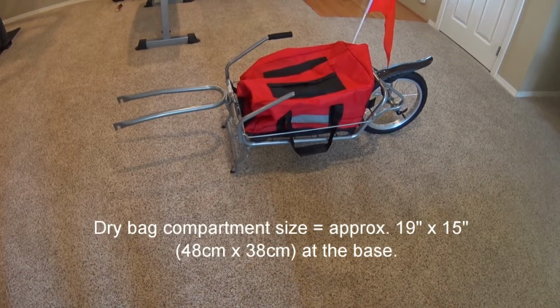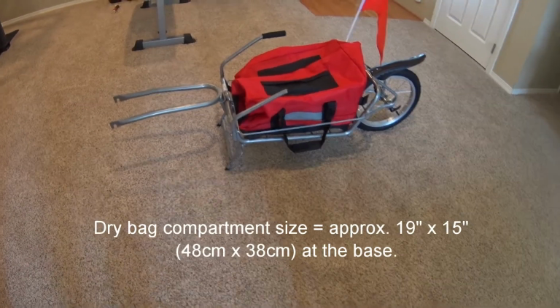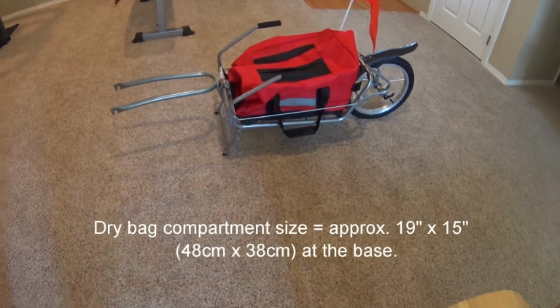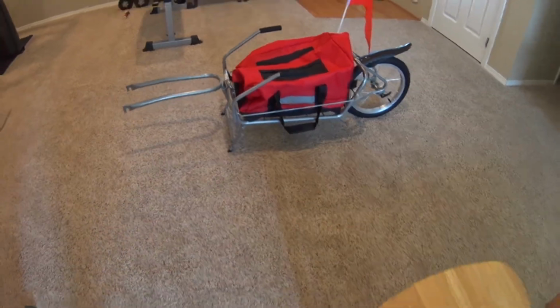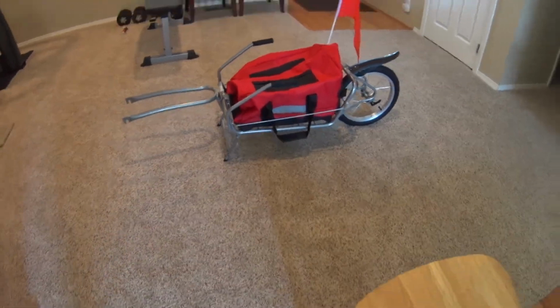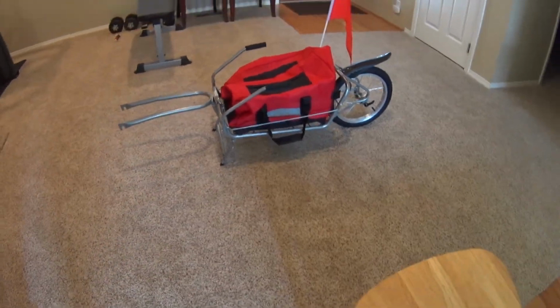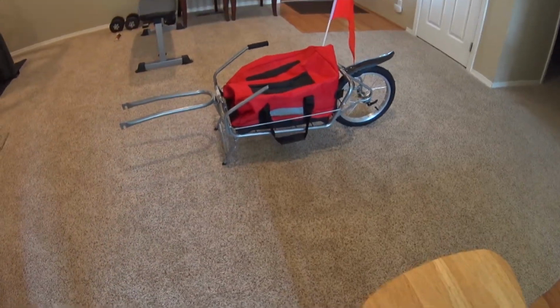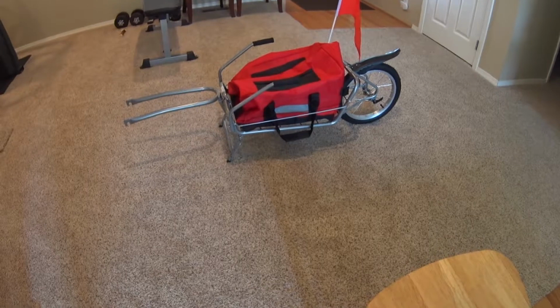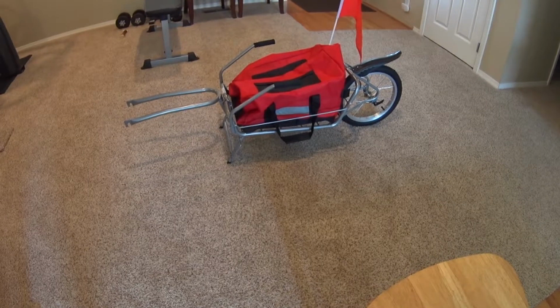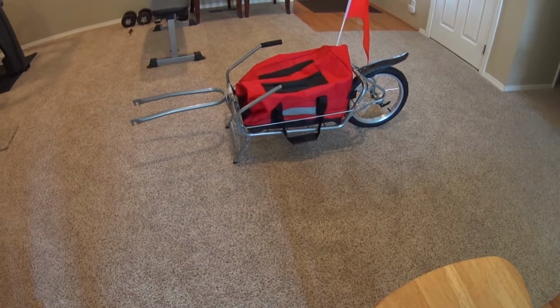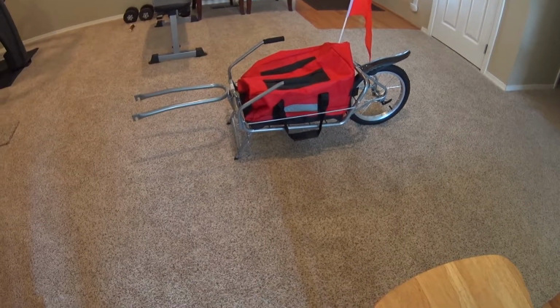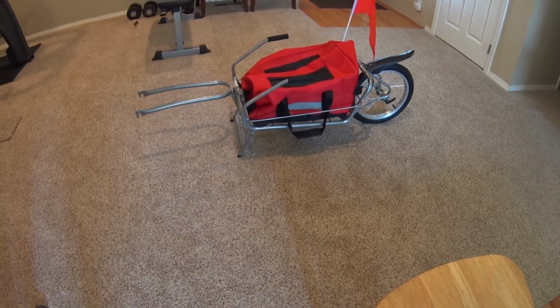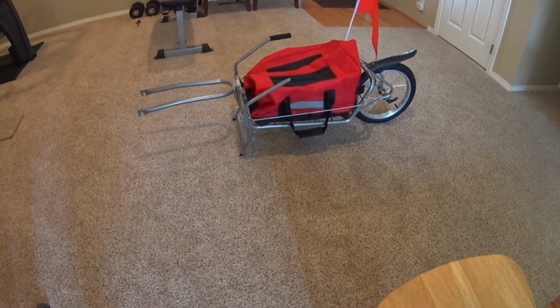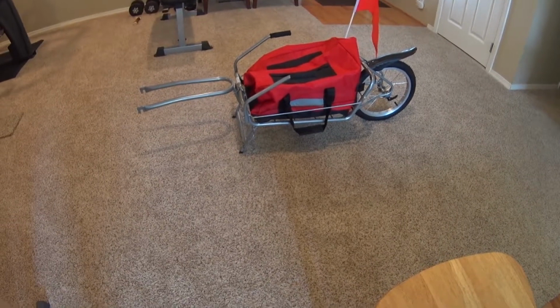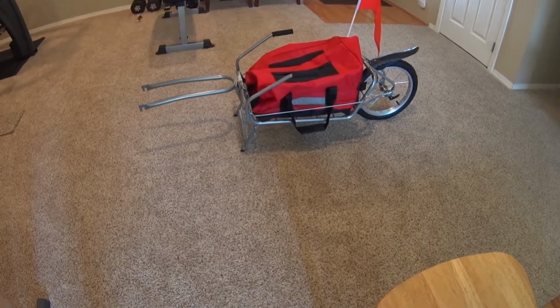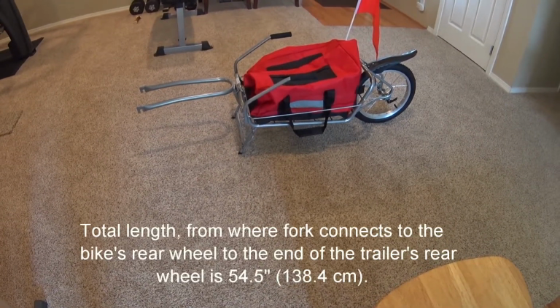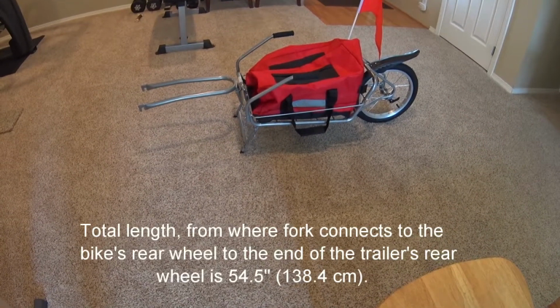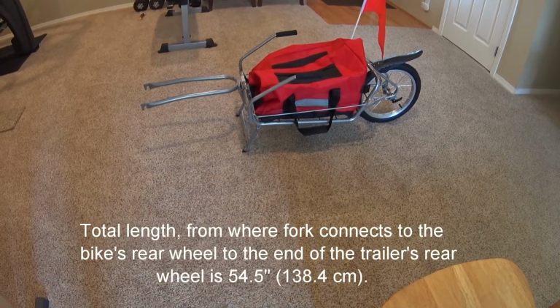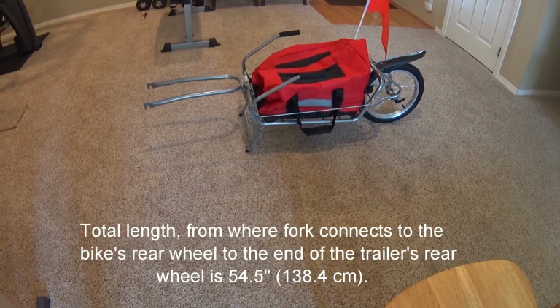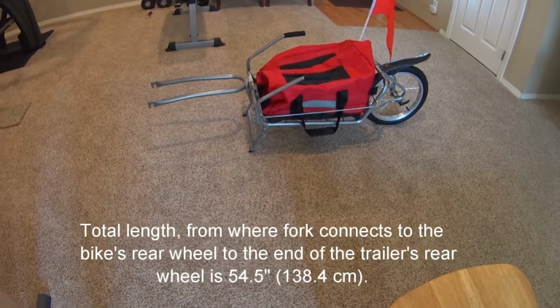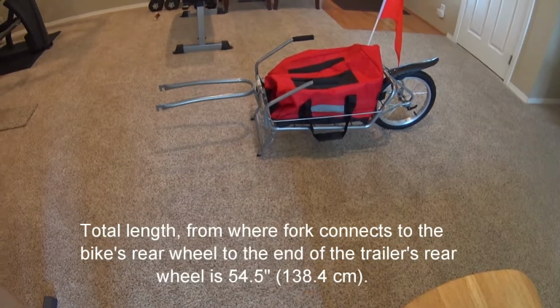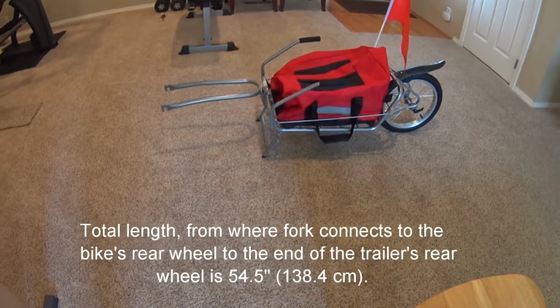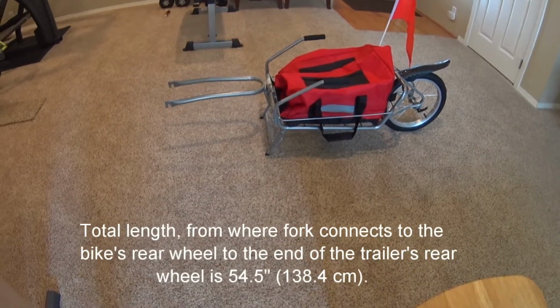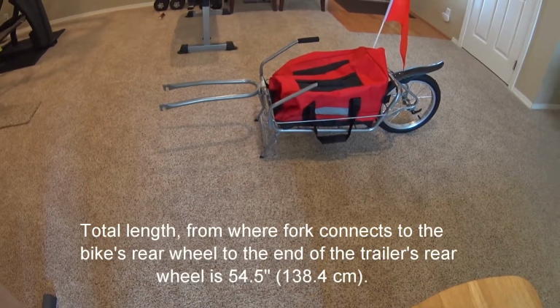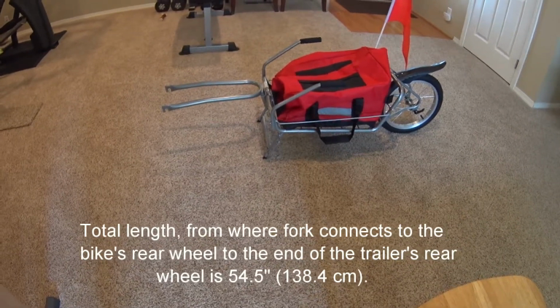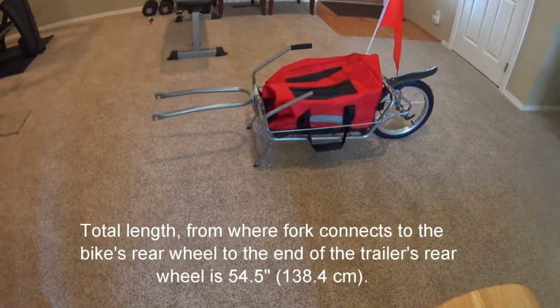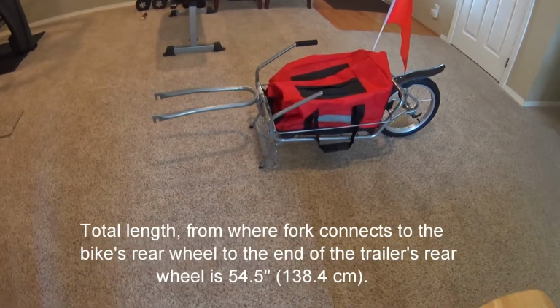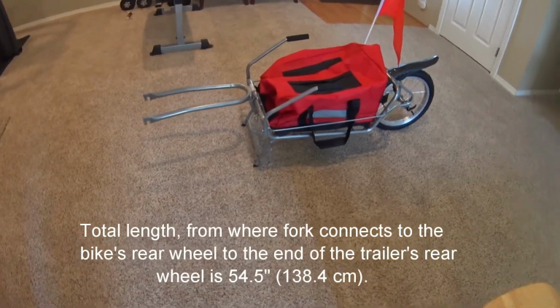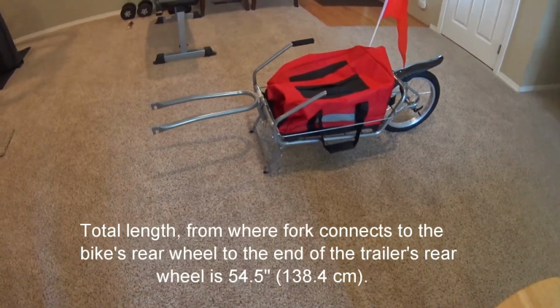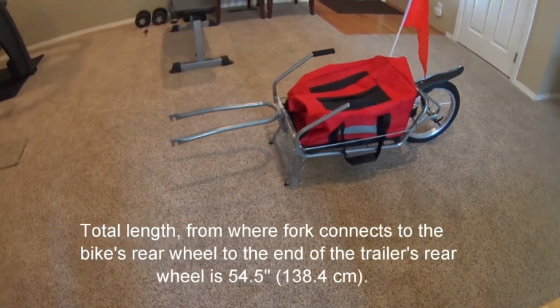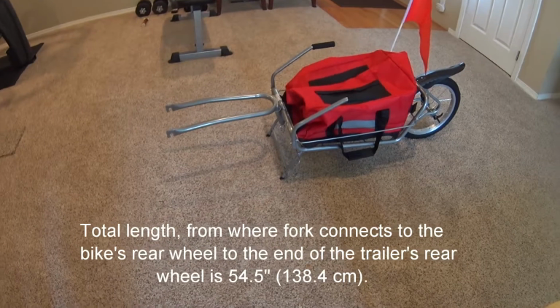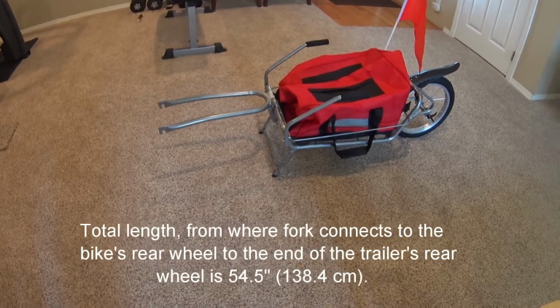The comparable Bob trailer — rigid, no suspension, similar to this one — is $330, so it's a big difference. Of course, this comes from China, like most other things.